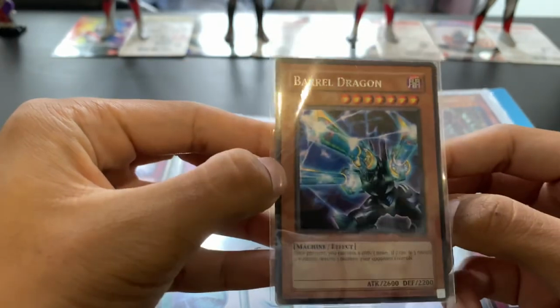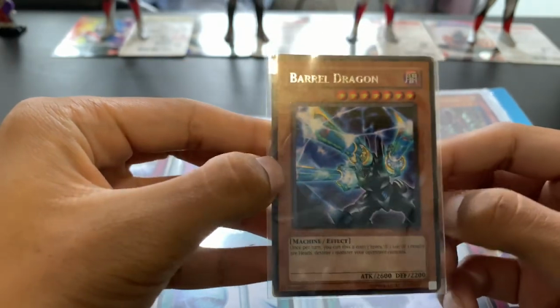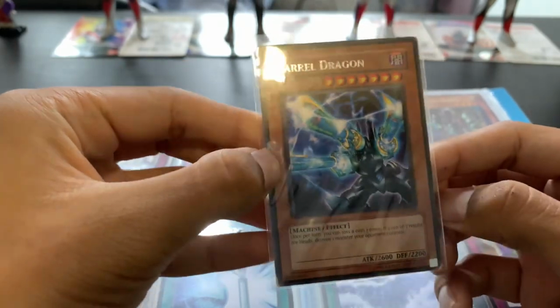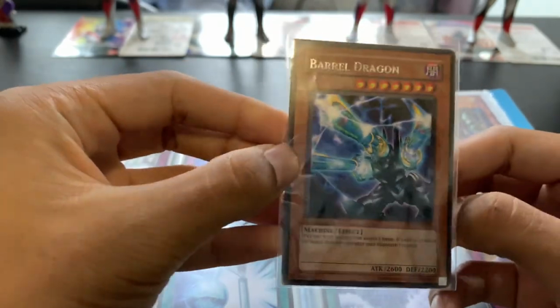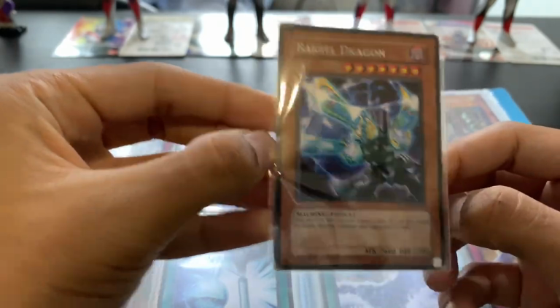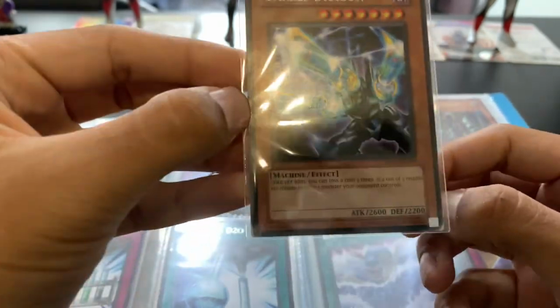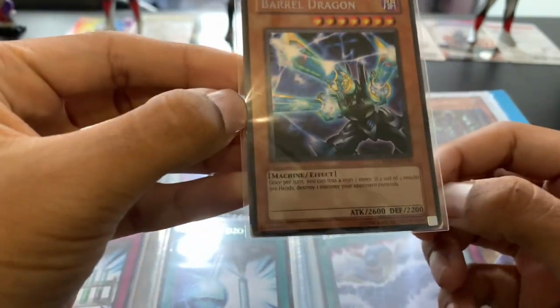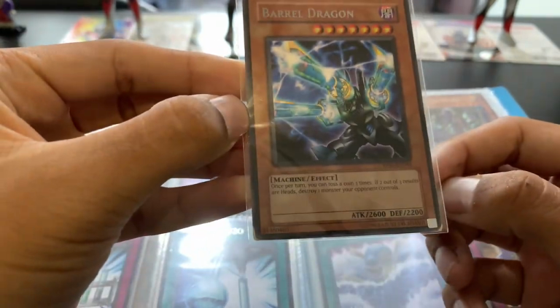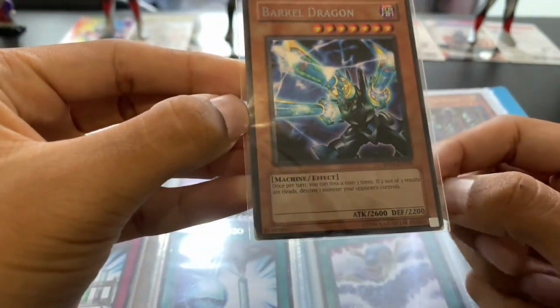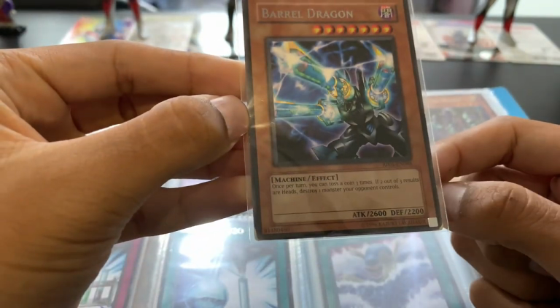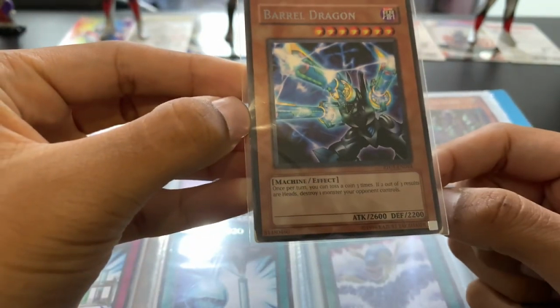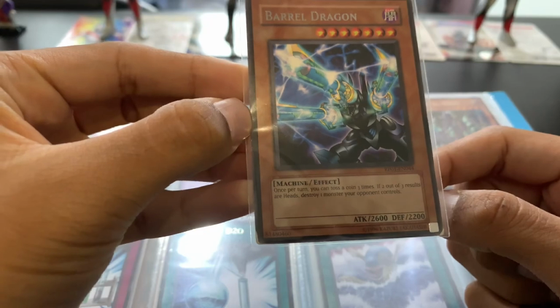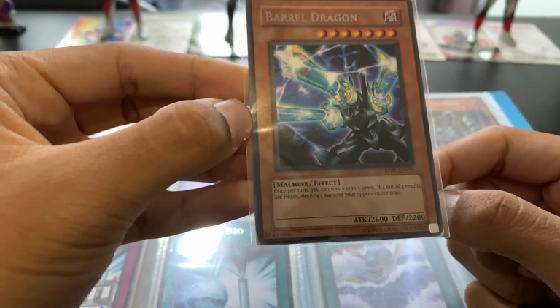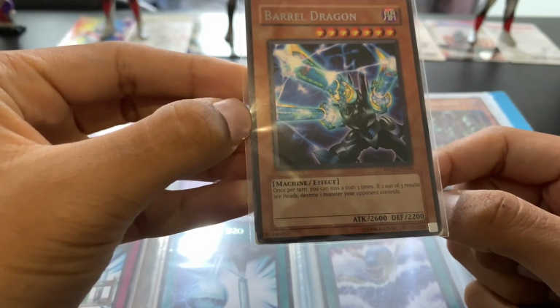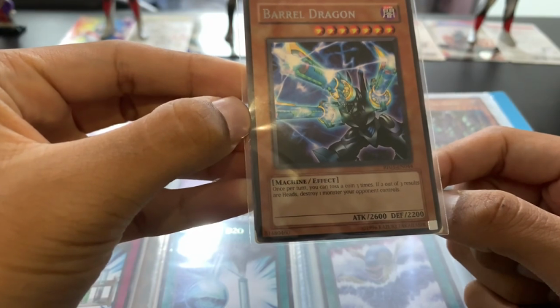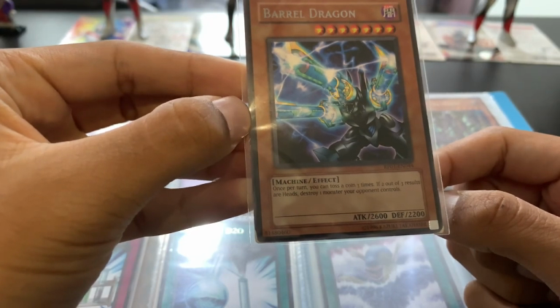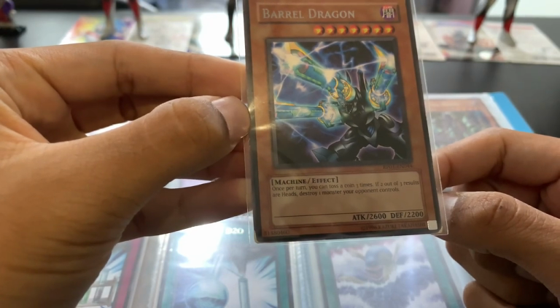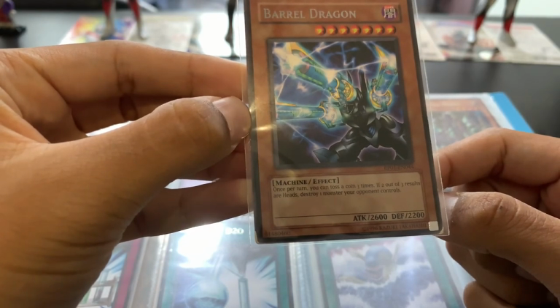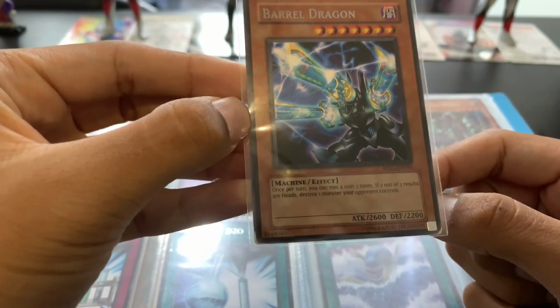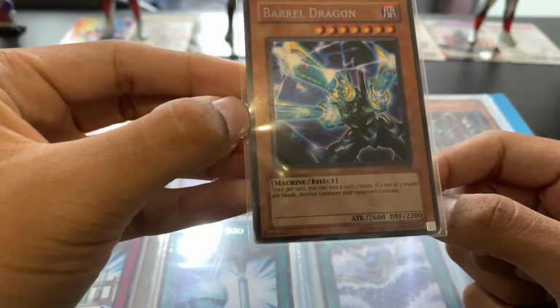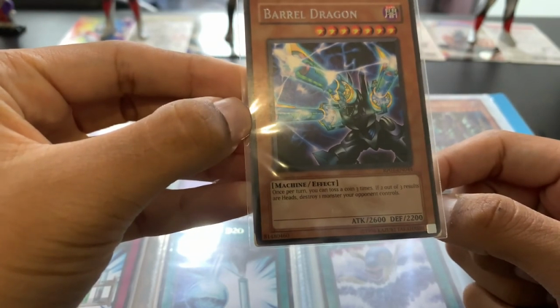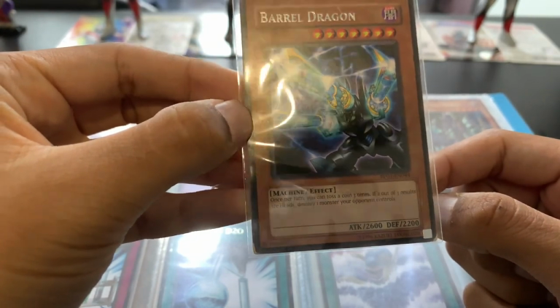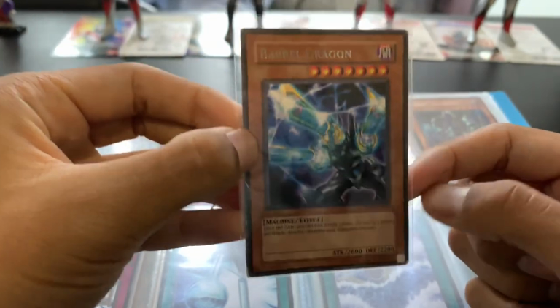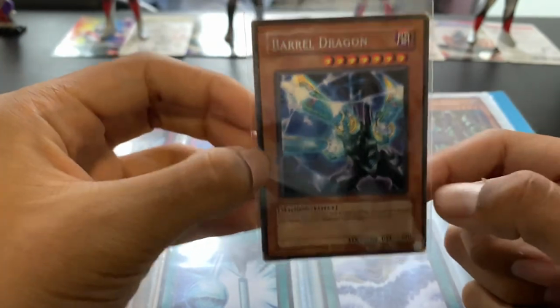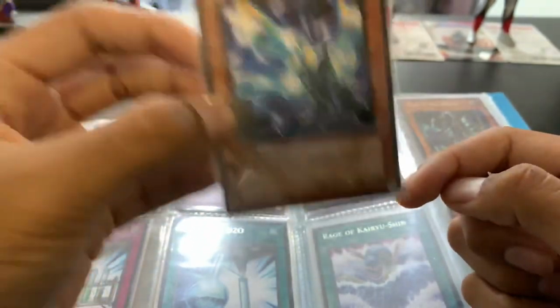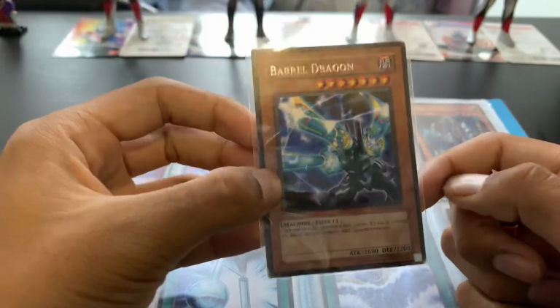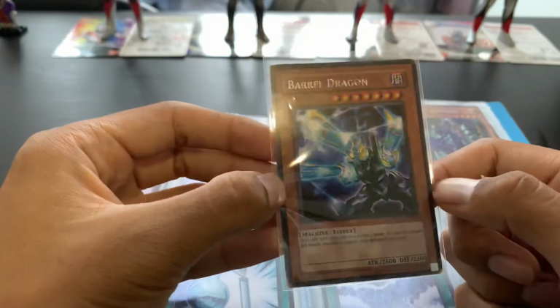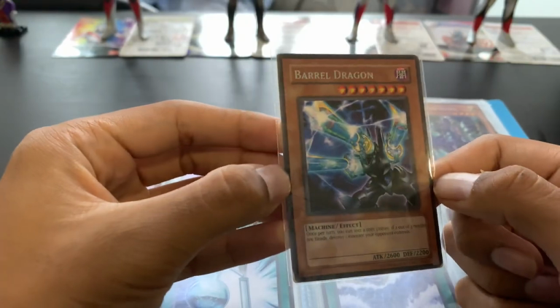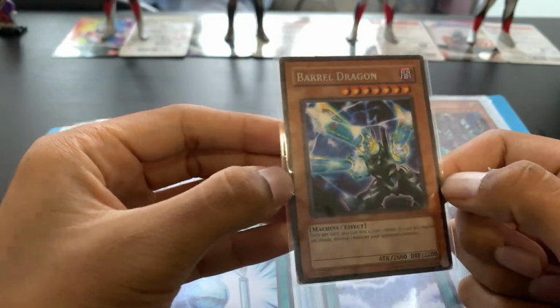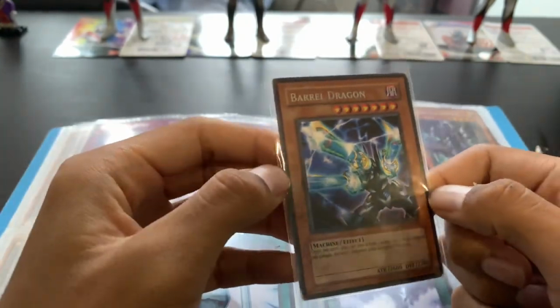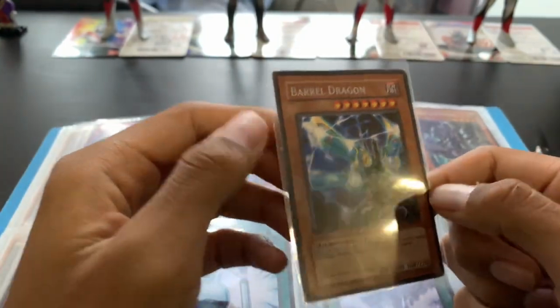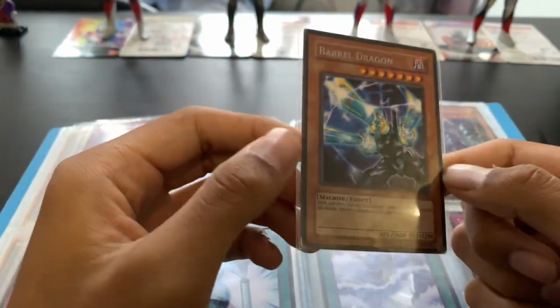Barrel Dragon. Once per turn you can toss the coin three times; if two or three results are heads, destroy one monster your opponent controls. I love this card!